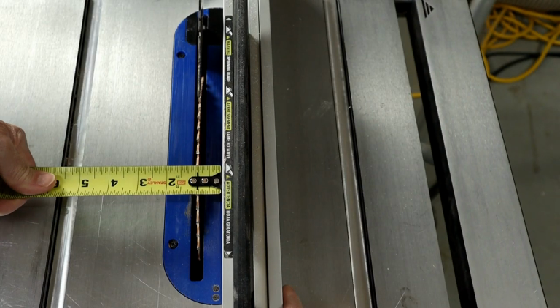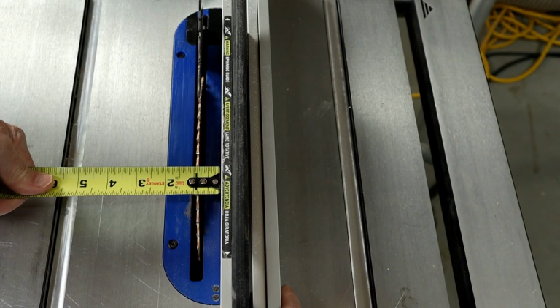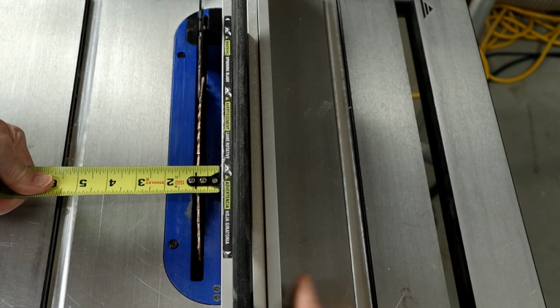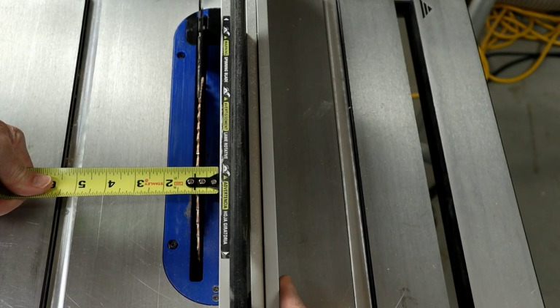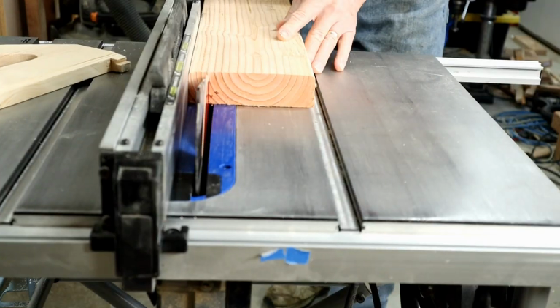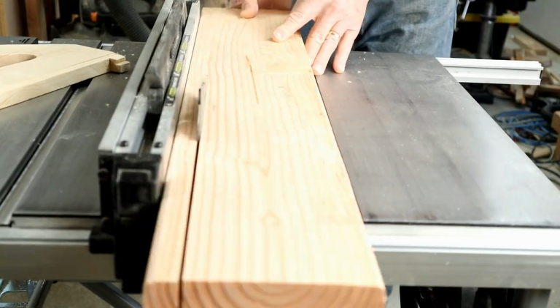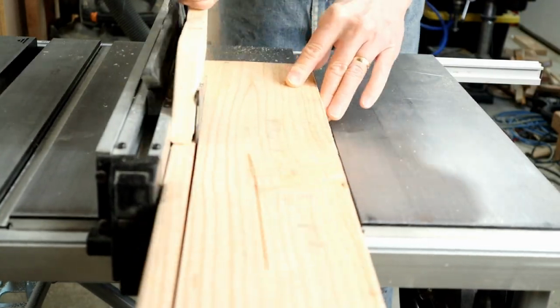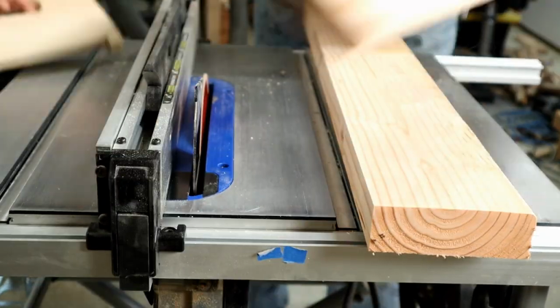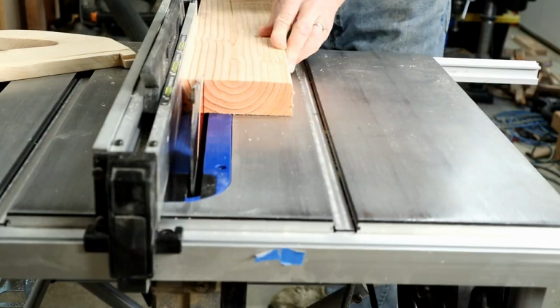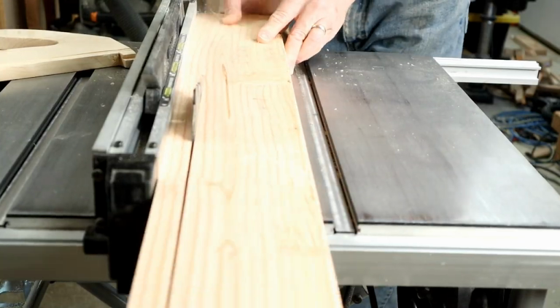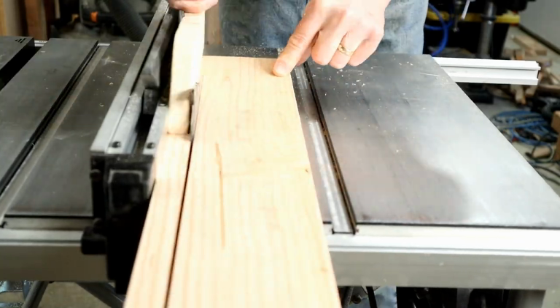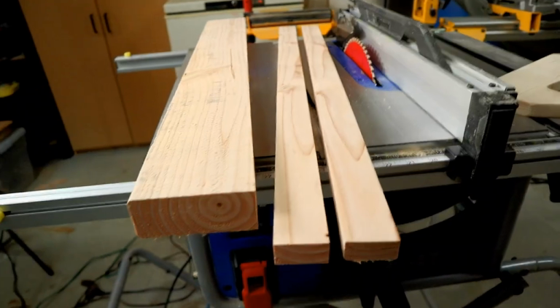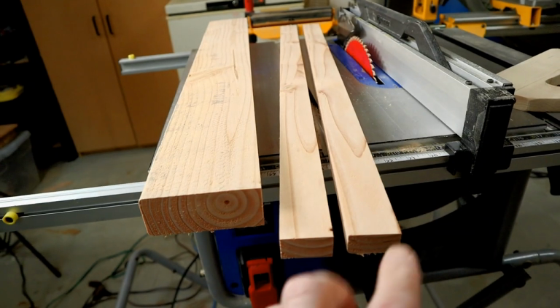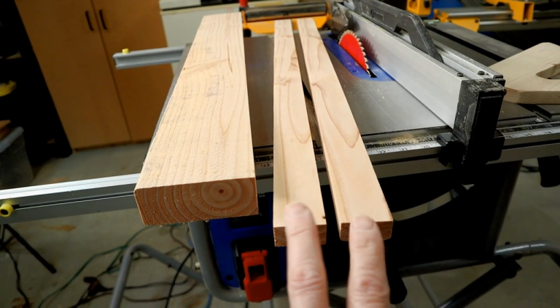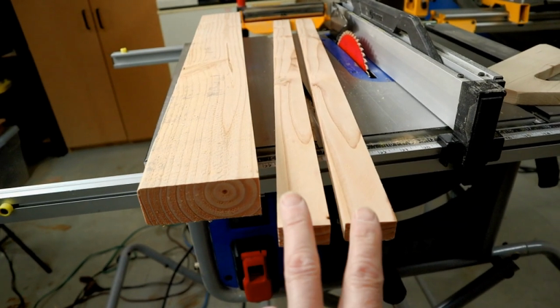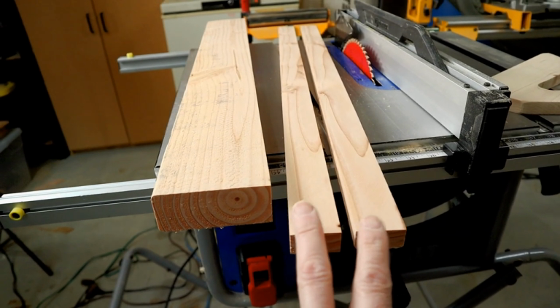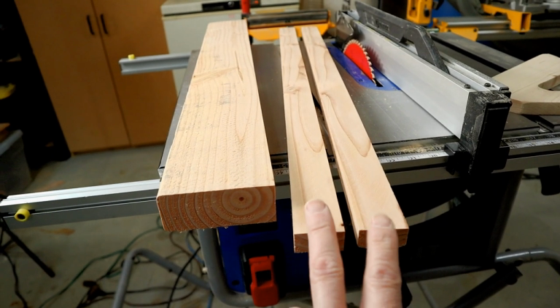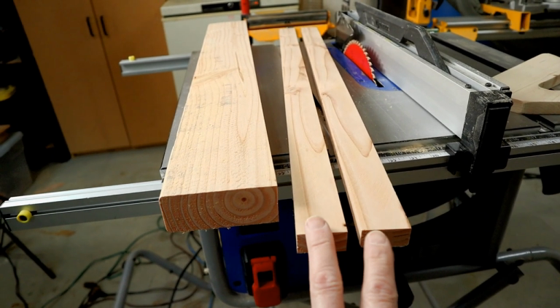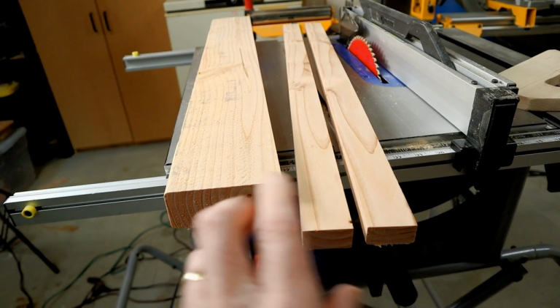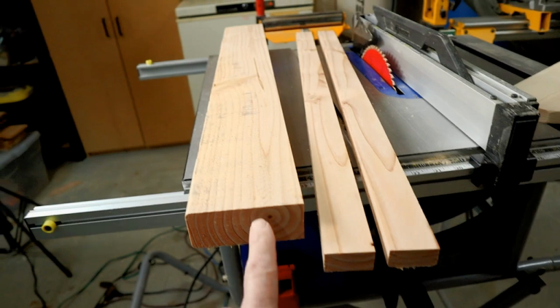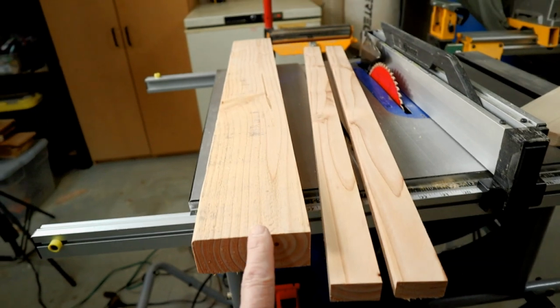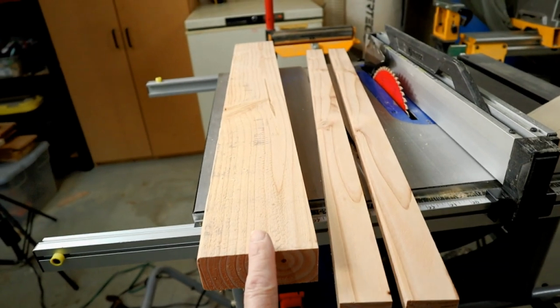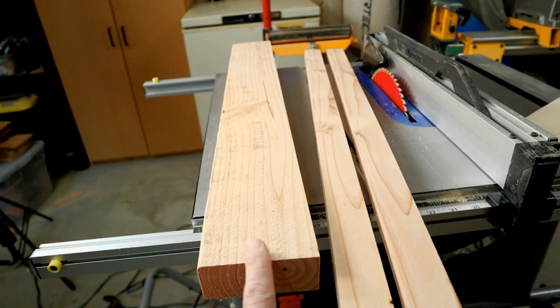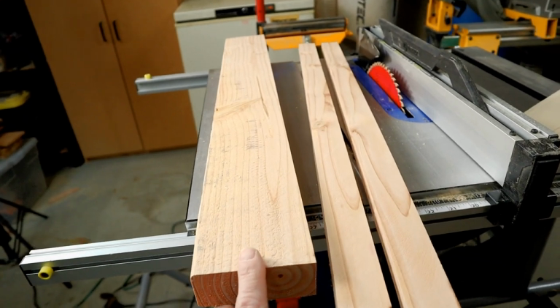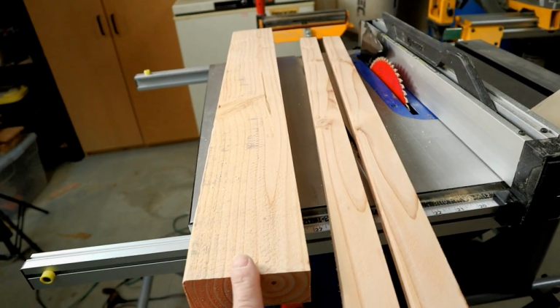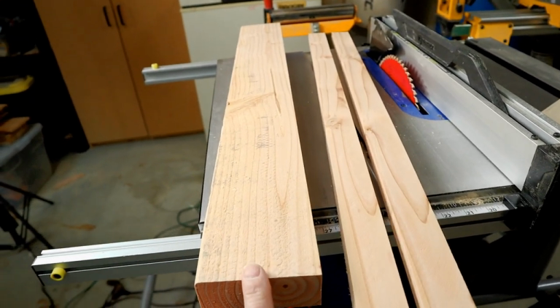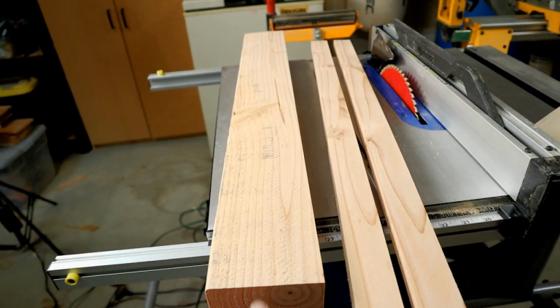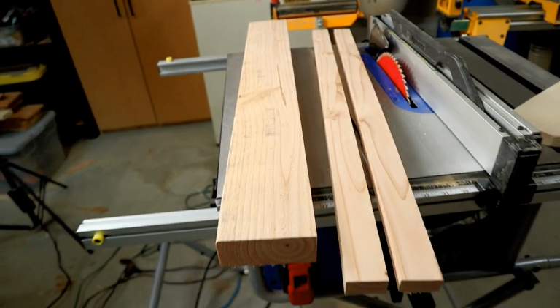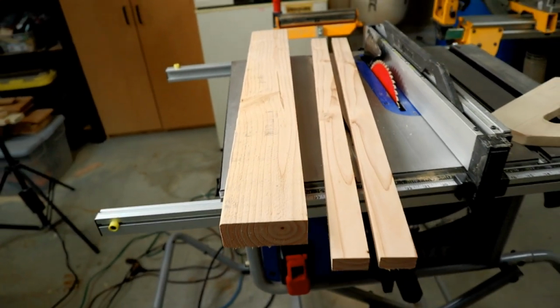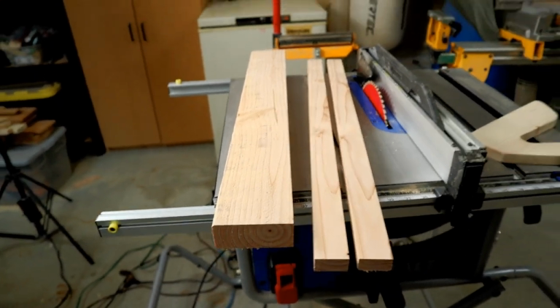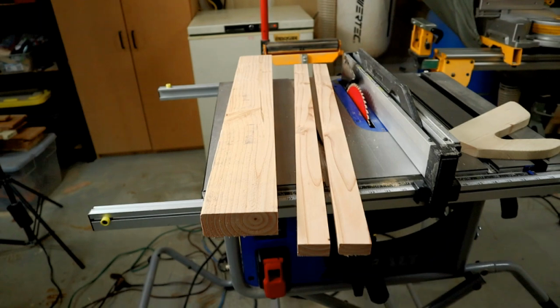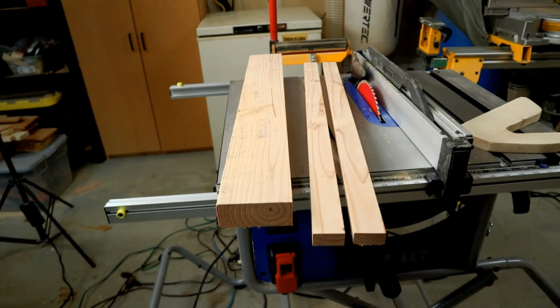I take the 30 and a quarter inch piece and with my table saw set to 3 quarters of an inch, I rip 2 slats. So I'll have 2 slats at 3 quarters by 1 and a half by 30 and a quarter inches, plus the remaining board which will be ripped down to 3 and an eighth inch later.